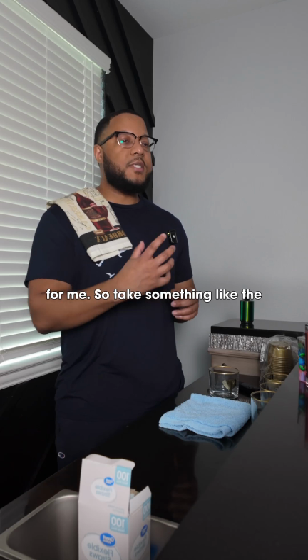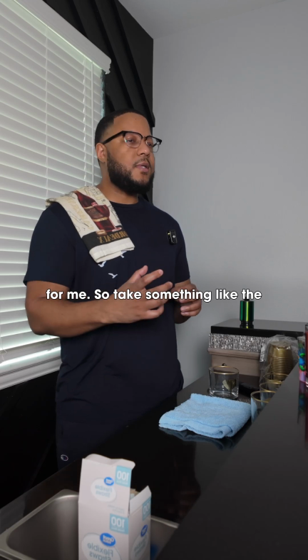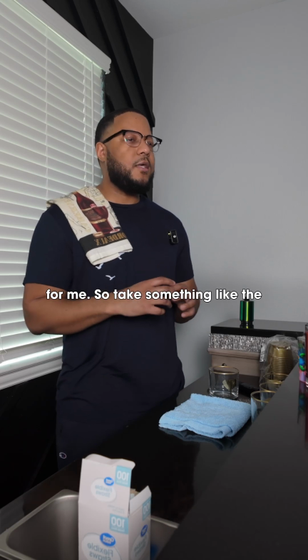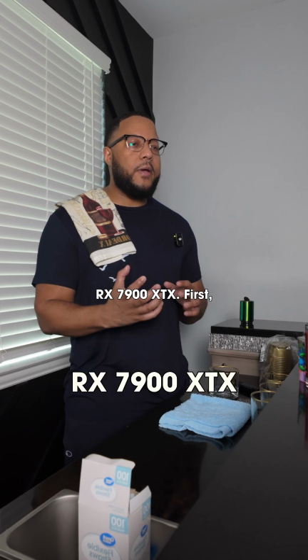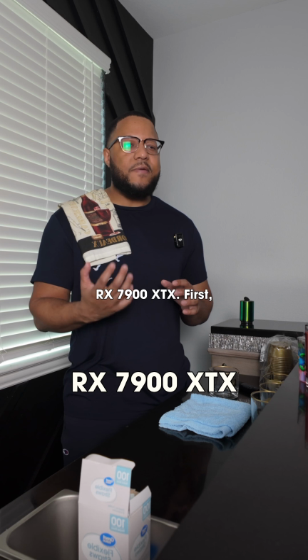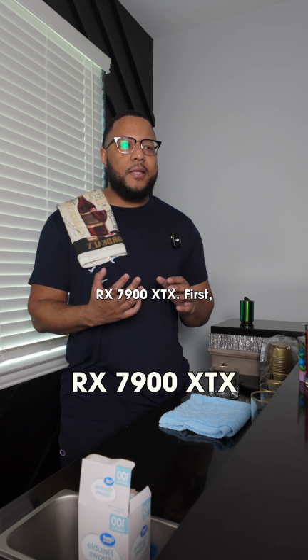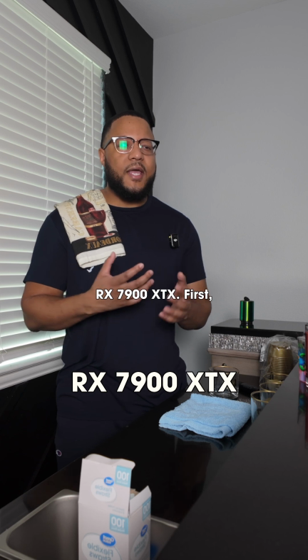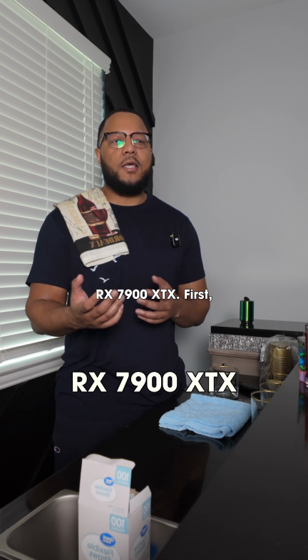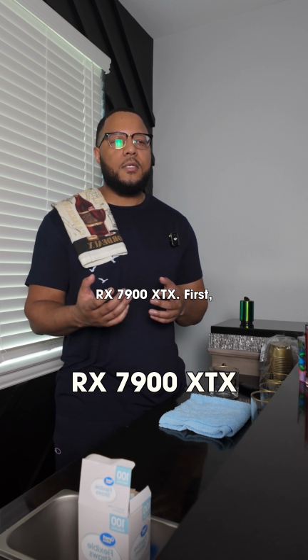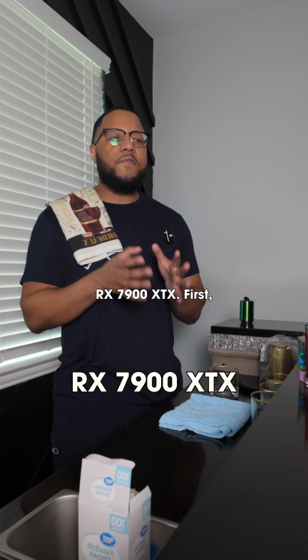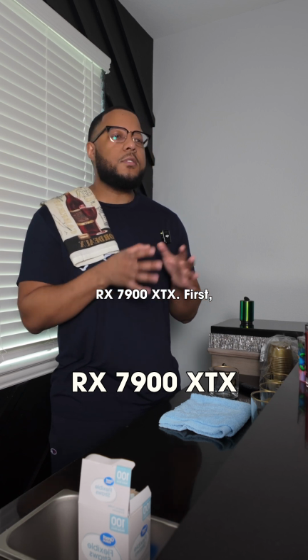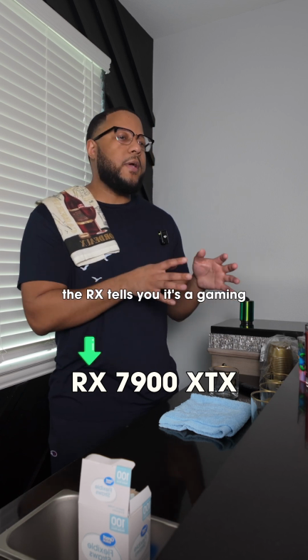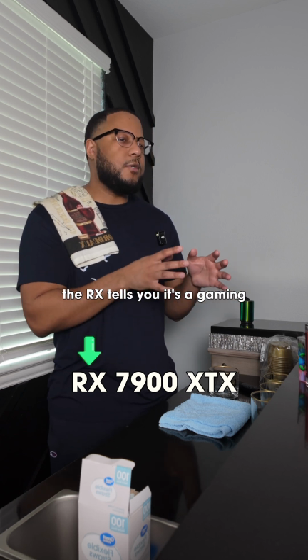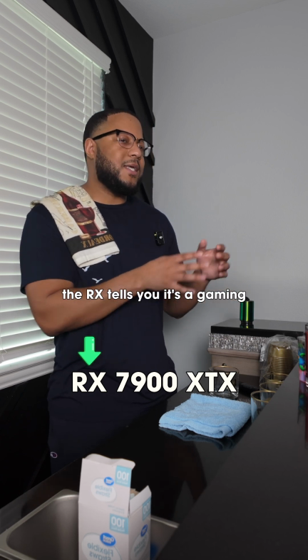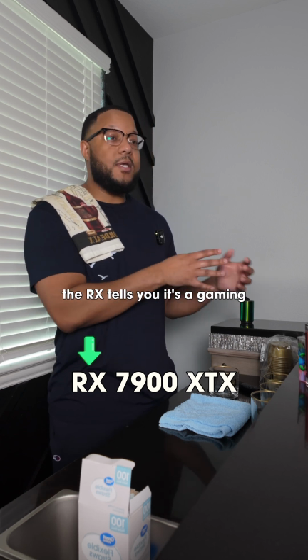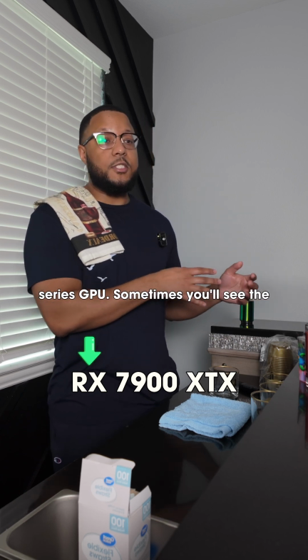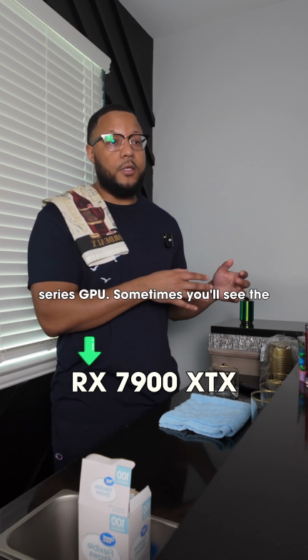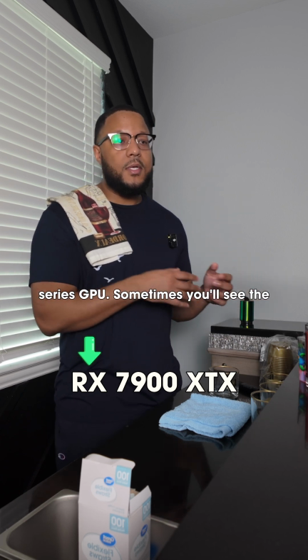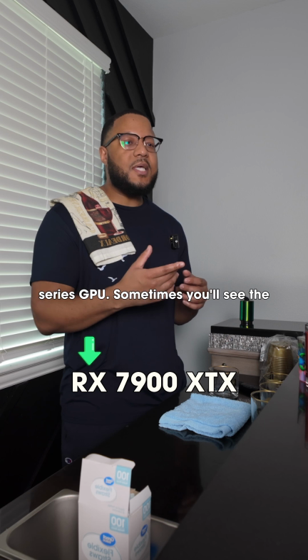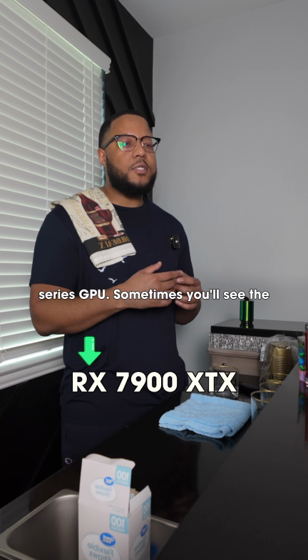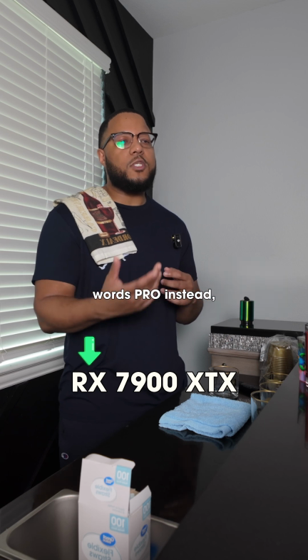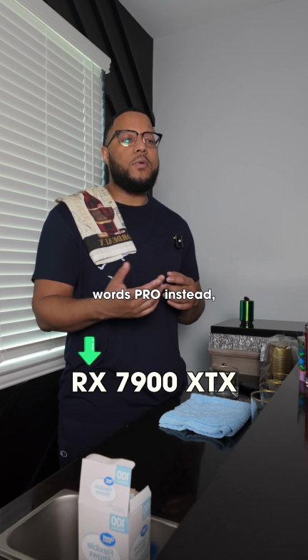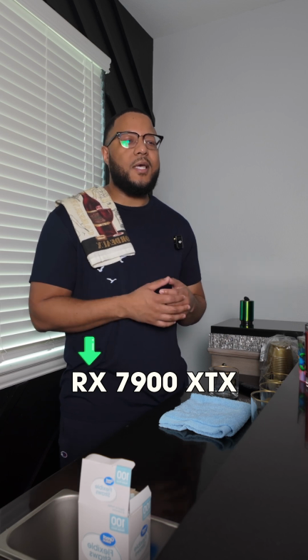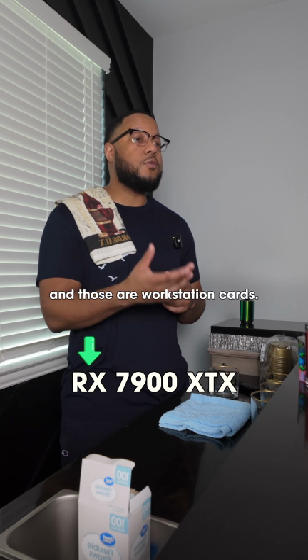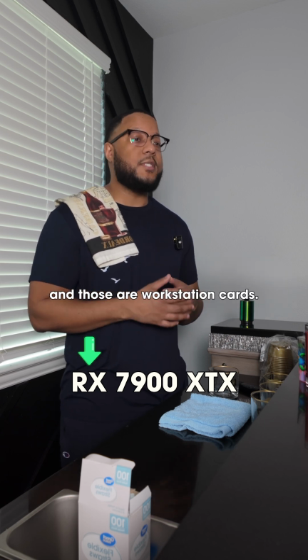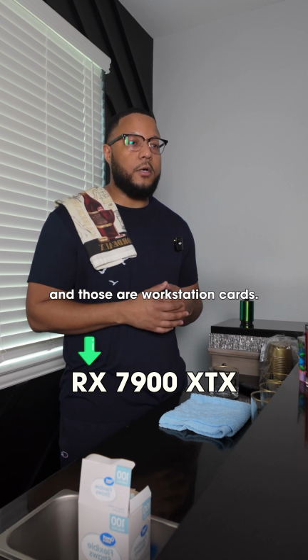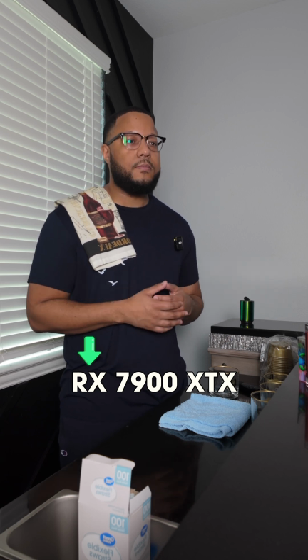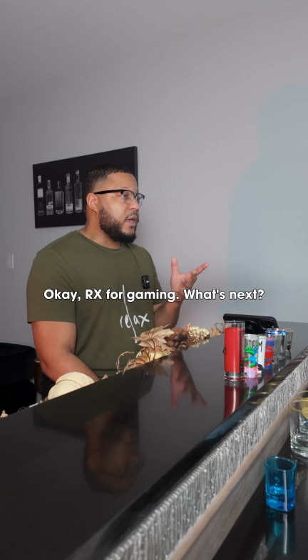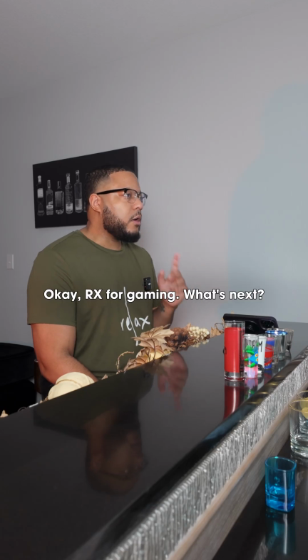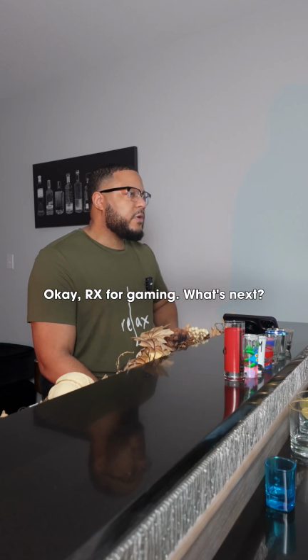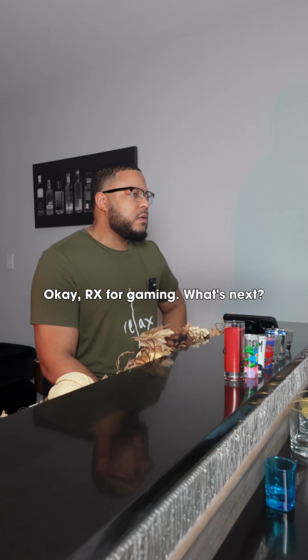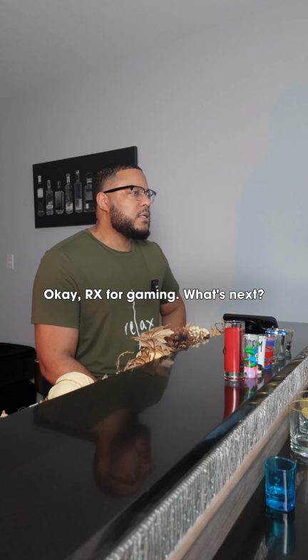So take something like the RX 7900 XTX. The RX tells you it's a gaming series GPU. Sometimes you'll see the word Pro instead, and those are workstation cards. RX for gaming. What's next?